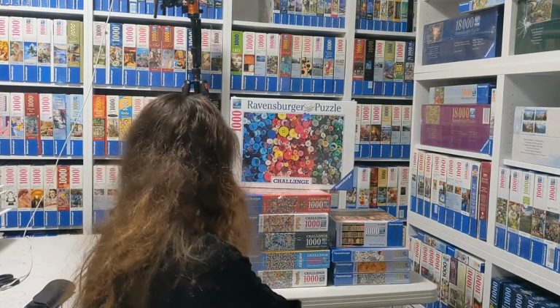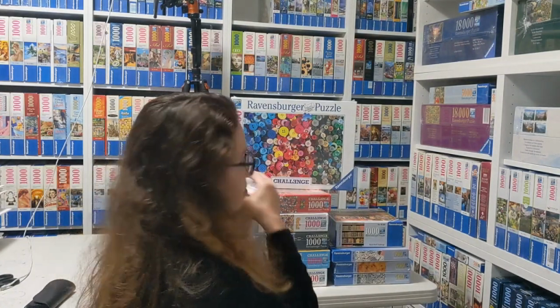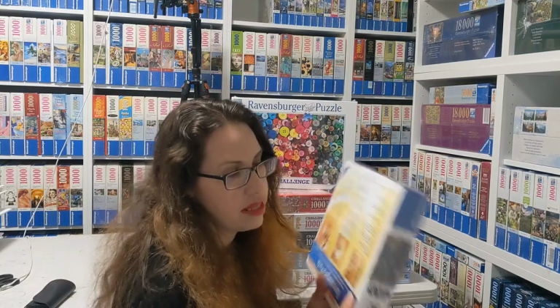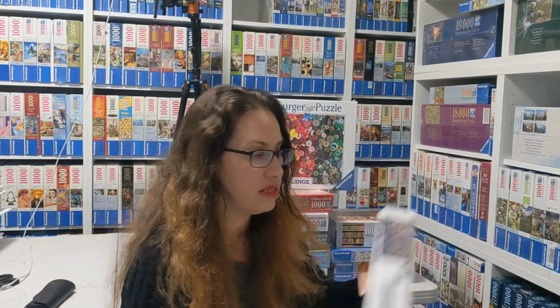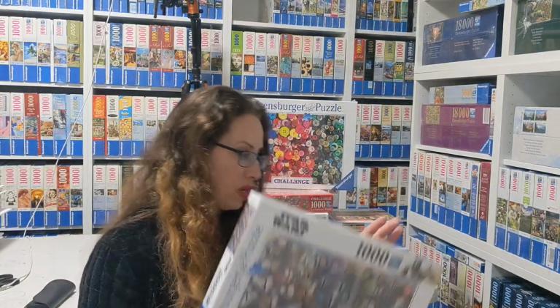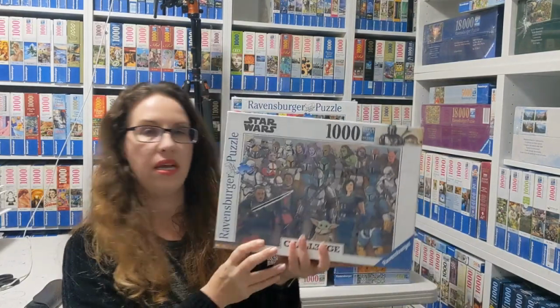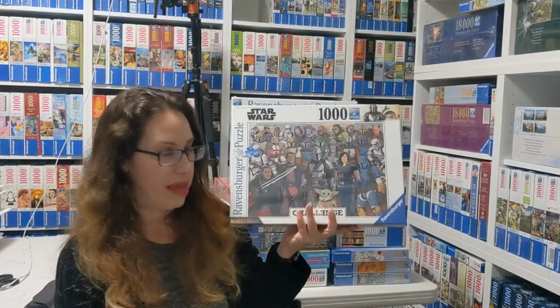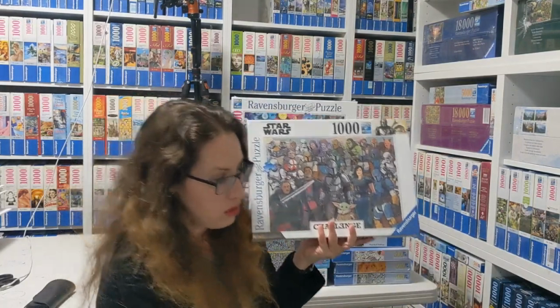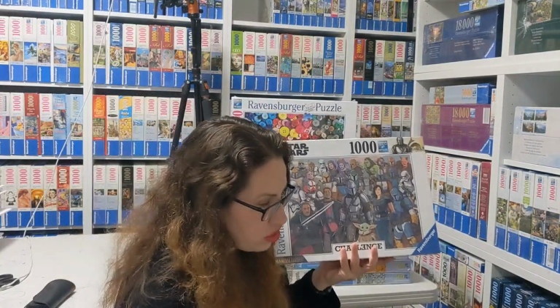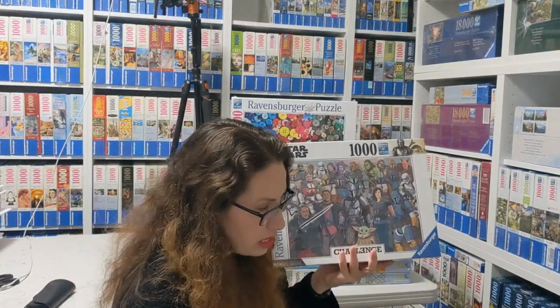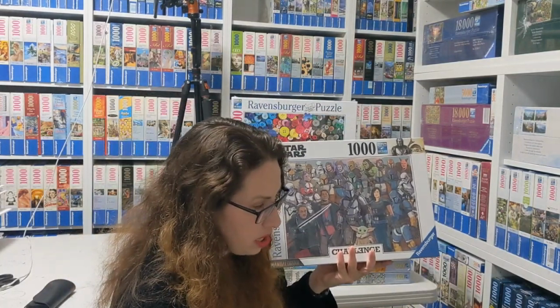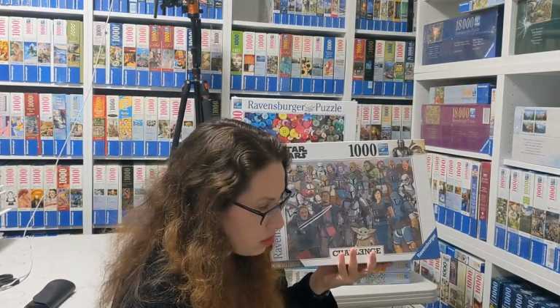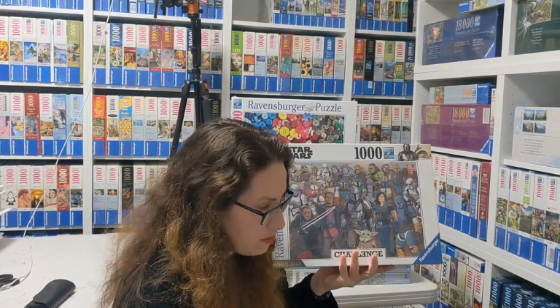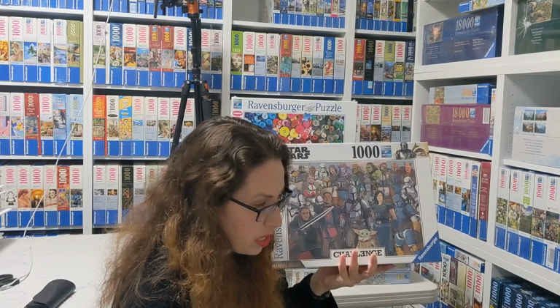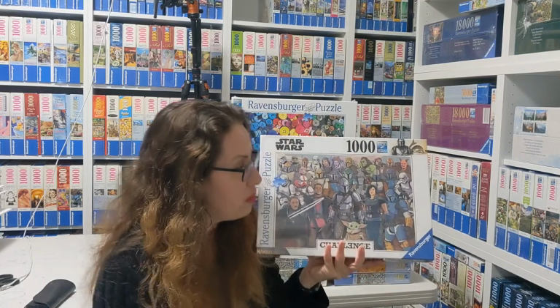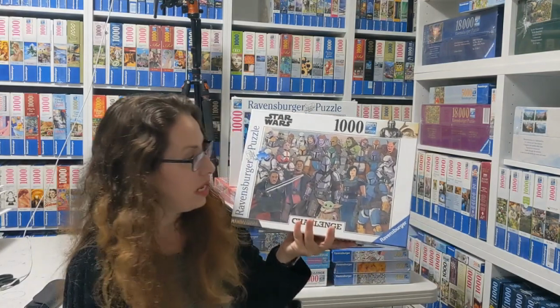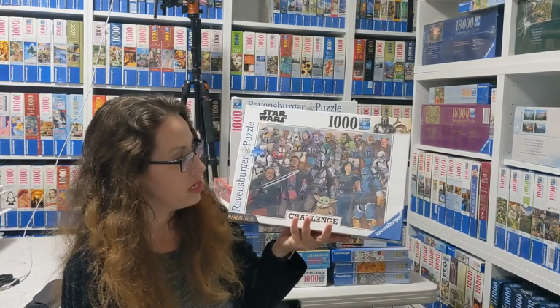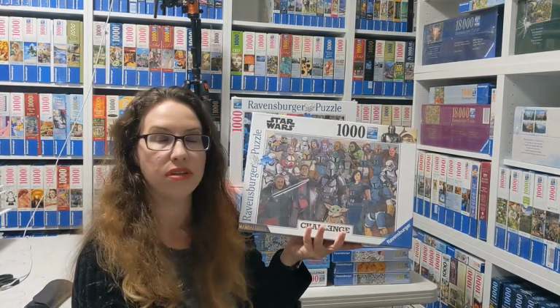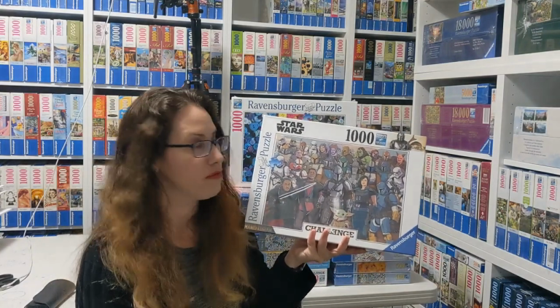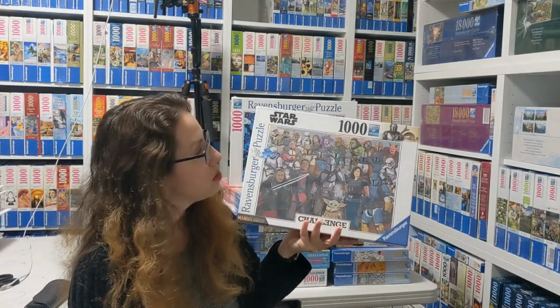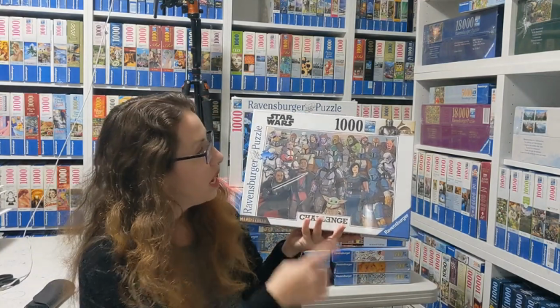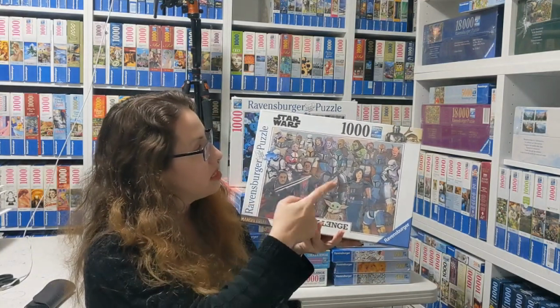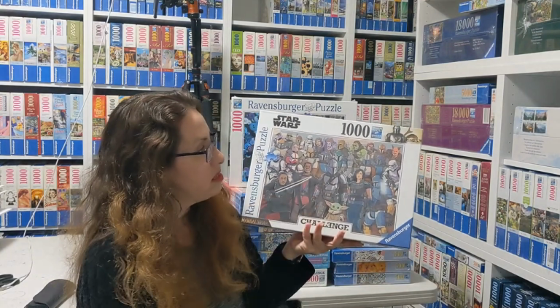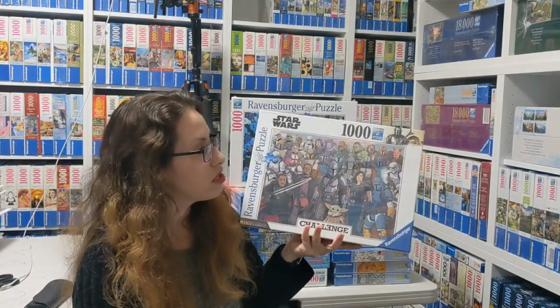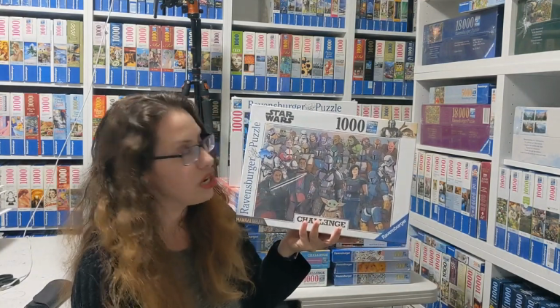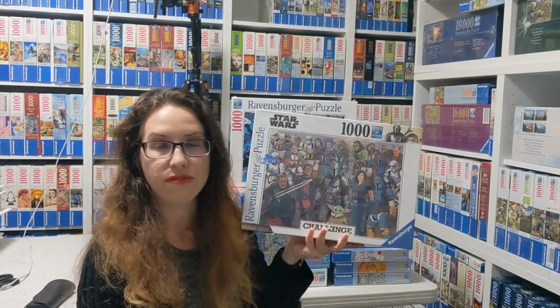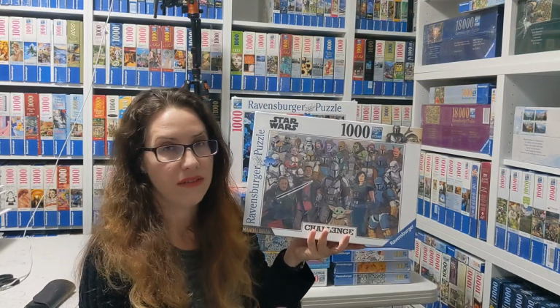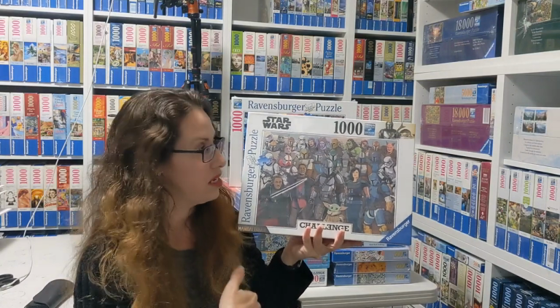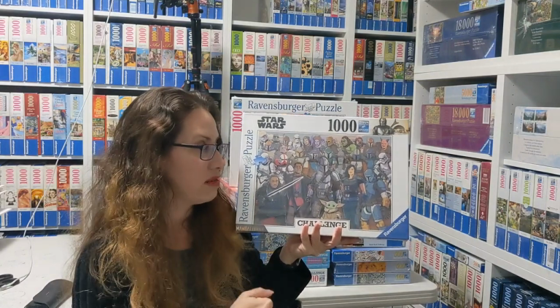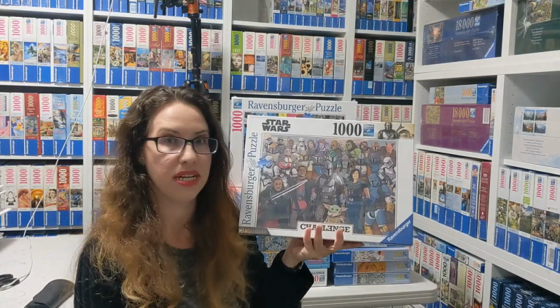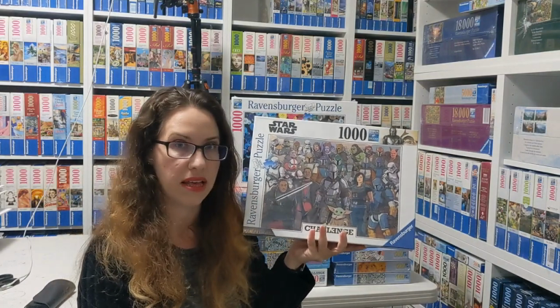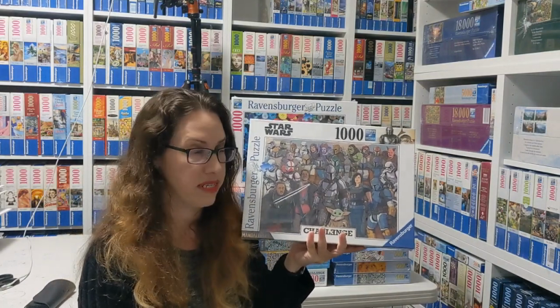And then there is the Mandalorian challenge. This one is from 2021, another Lucasfilm, and it doesn't look actually as challenging. I have not done it yet, but I'm planning to do it this year.